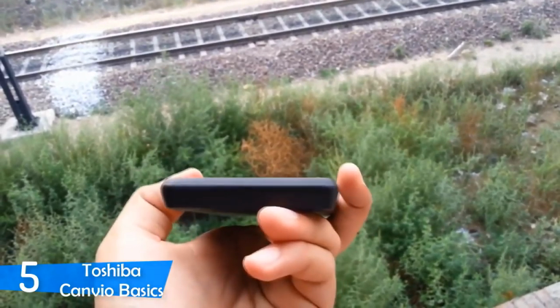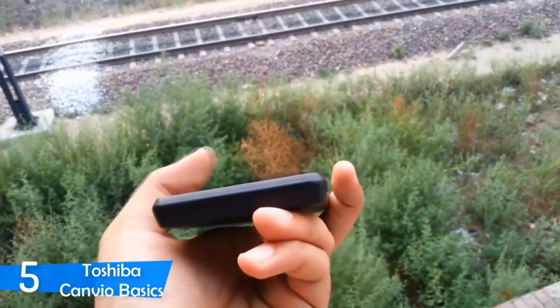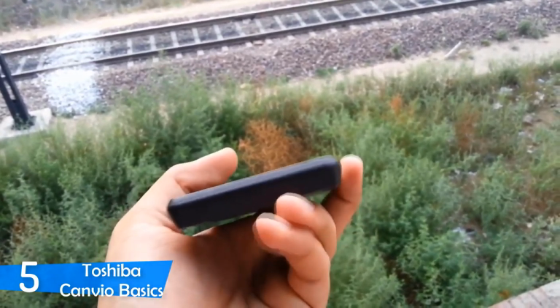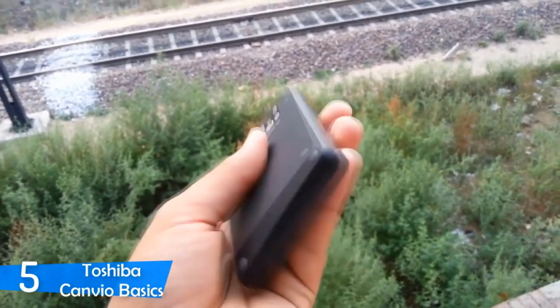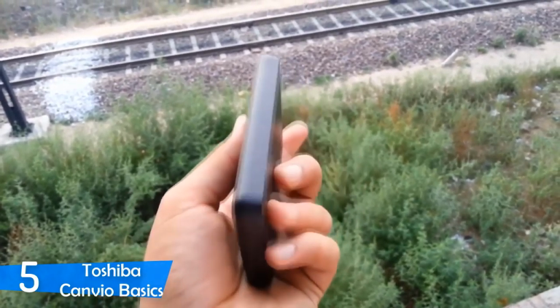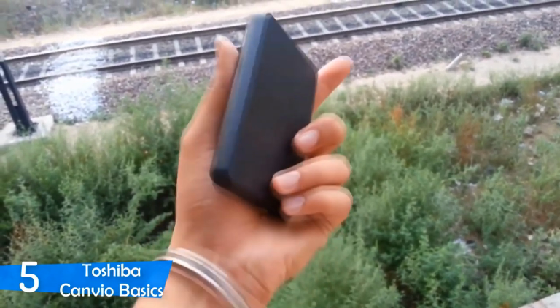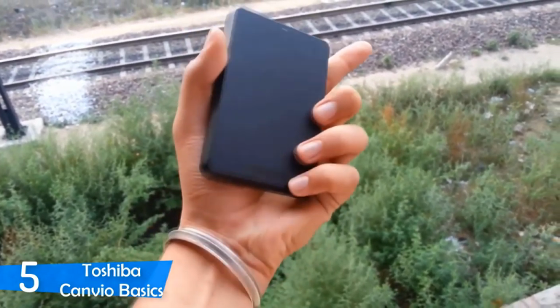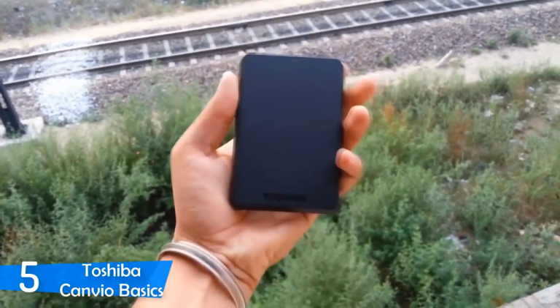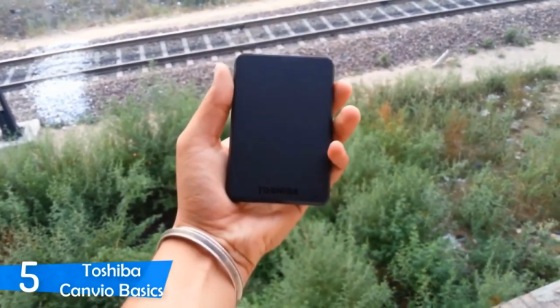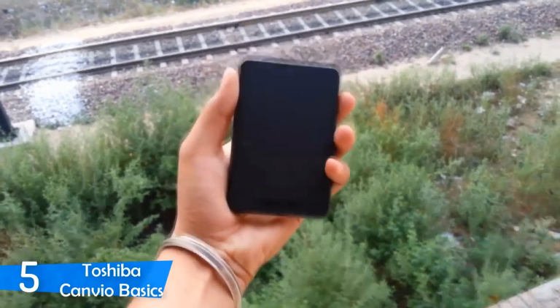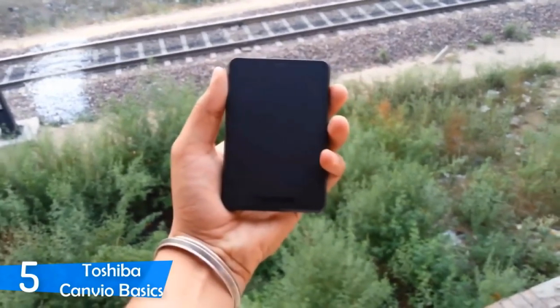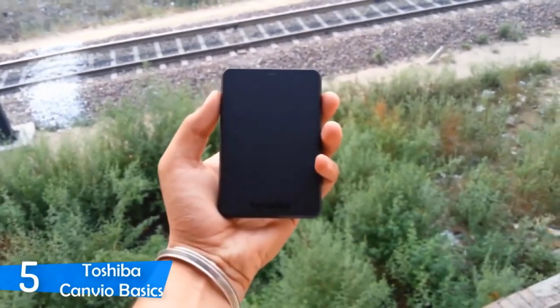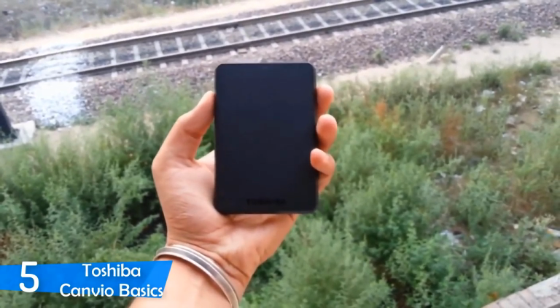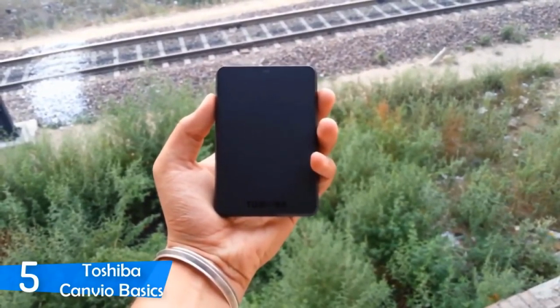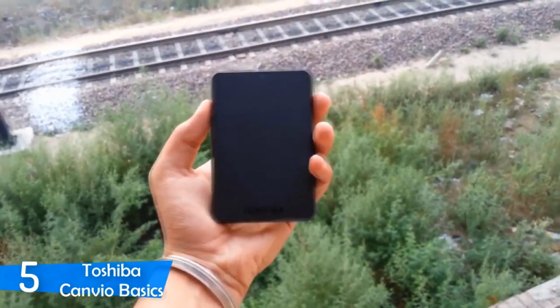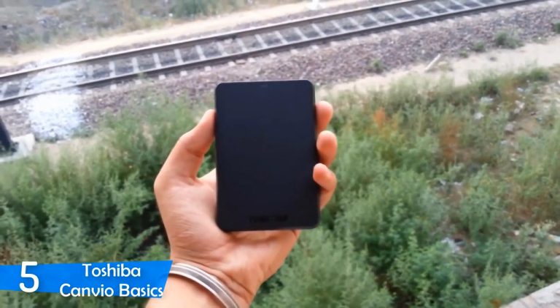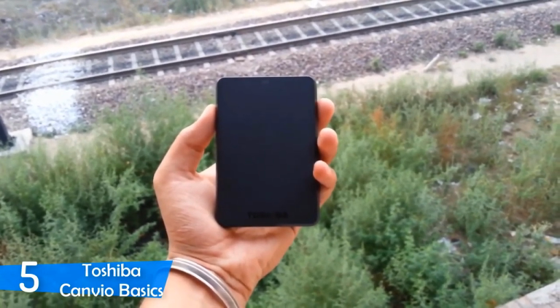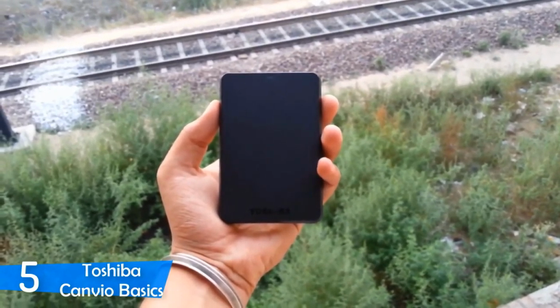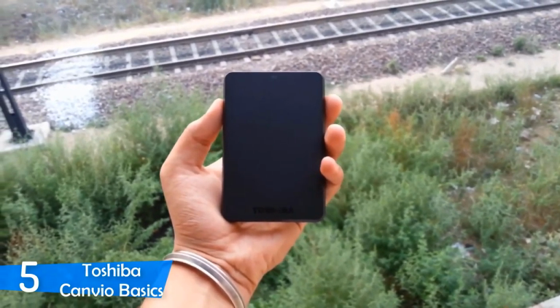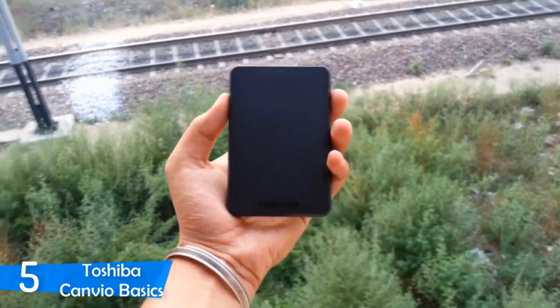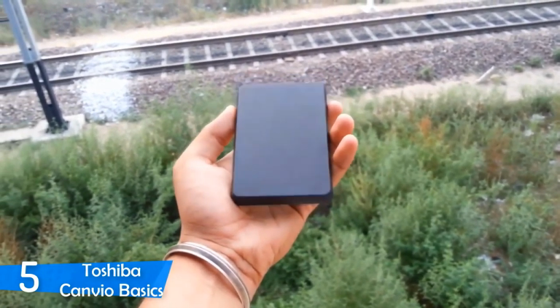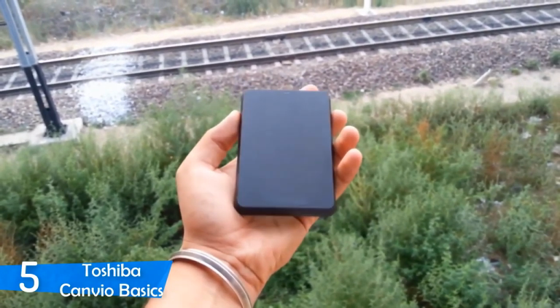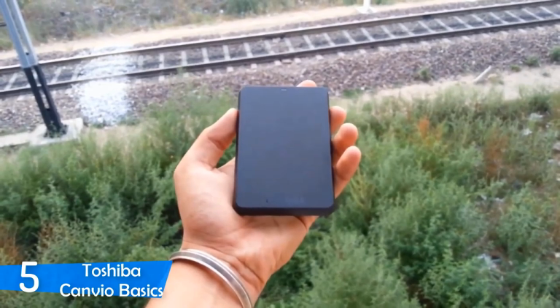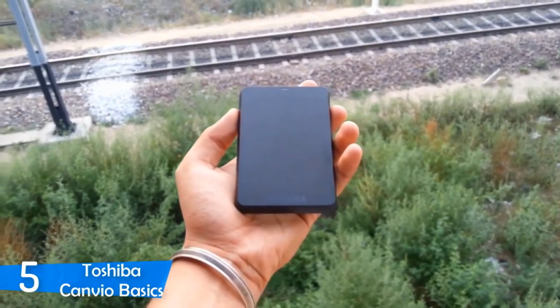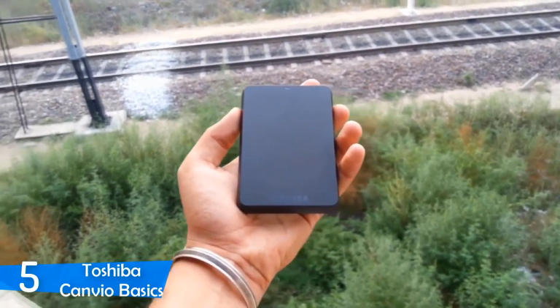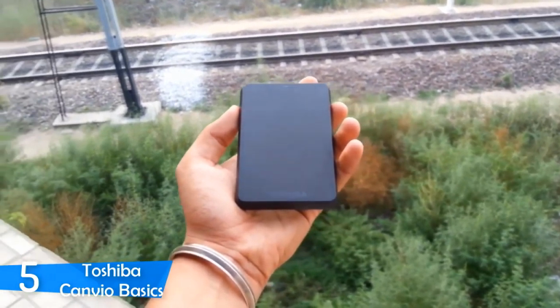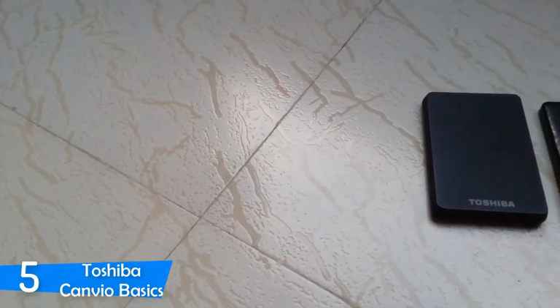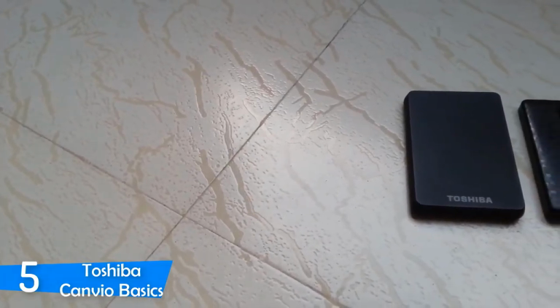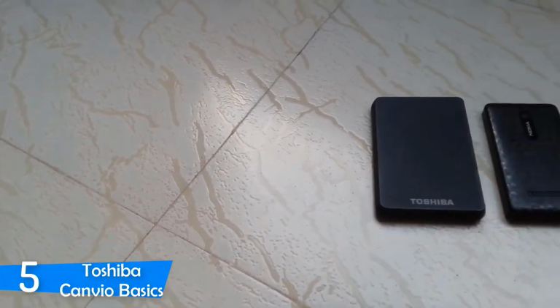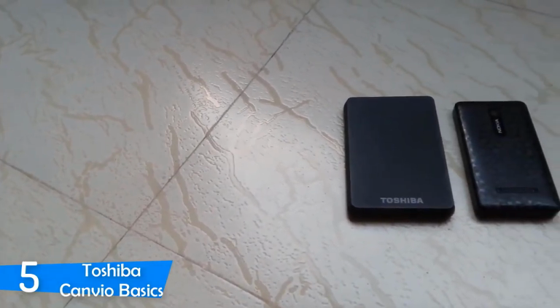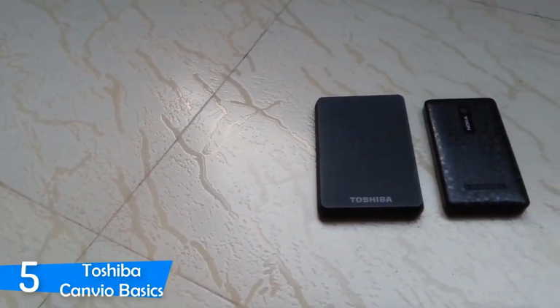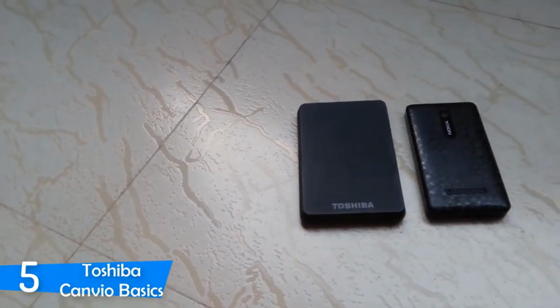There are plenty of better performing external hard drives than this one, but the Toshiba Canvio Basics comes at a very reasonable price. This one may not be the best, and I wouldn't recommend it for mass travel, but it still offers great performance and it's very cheap.